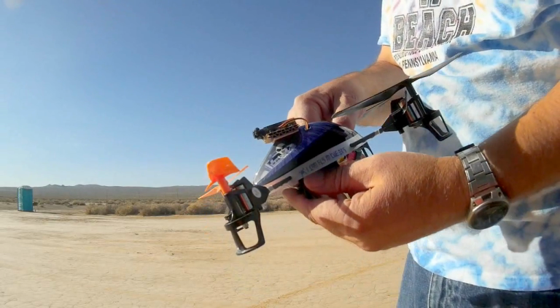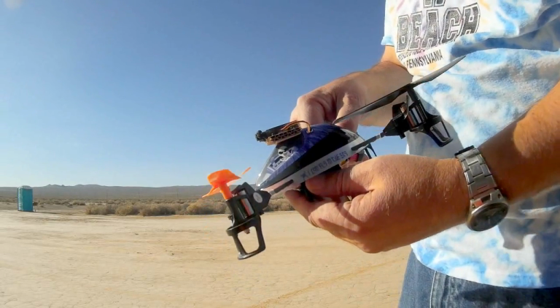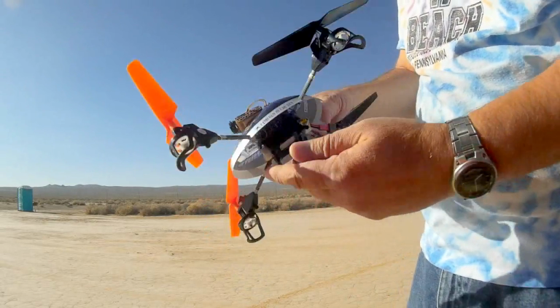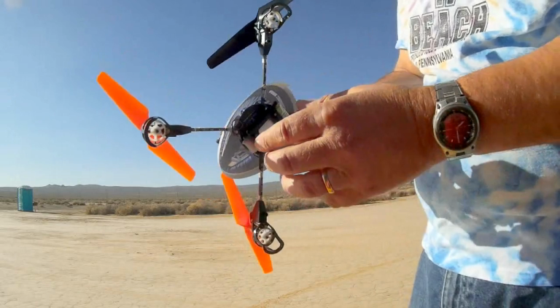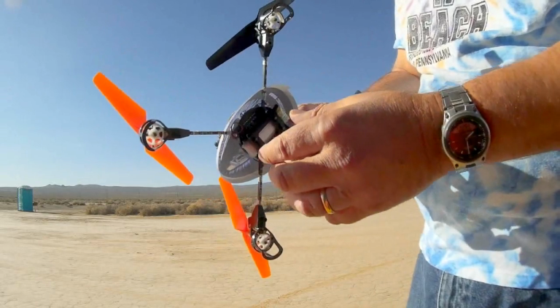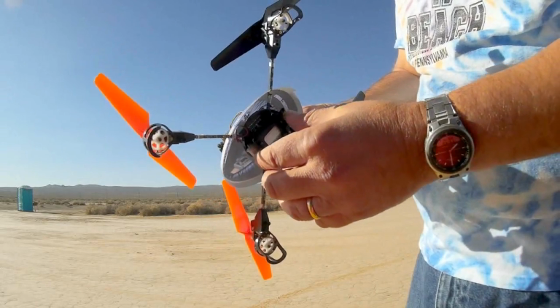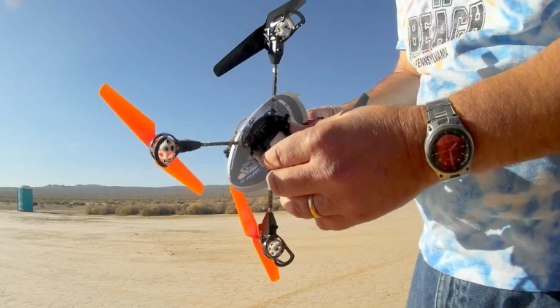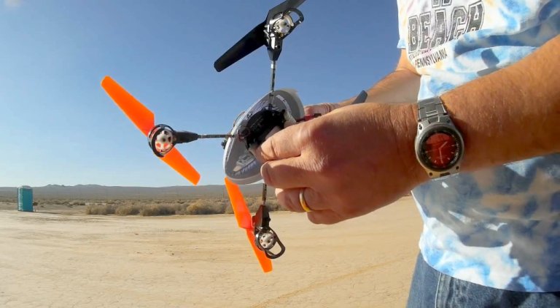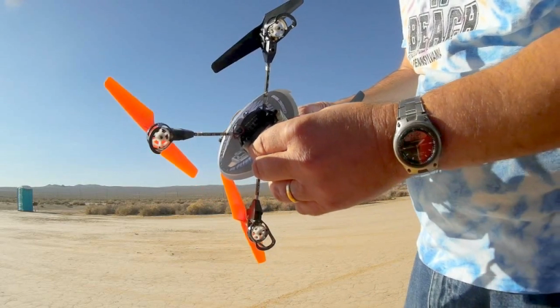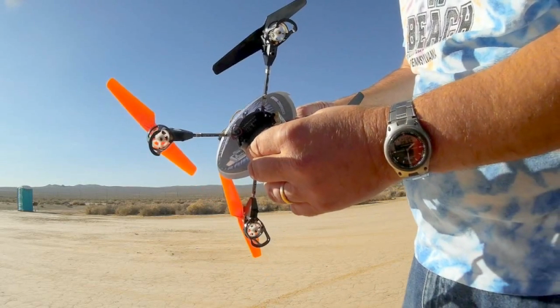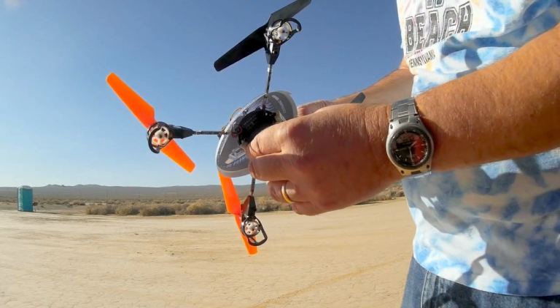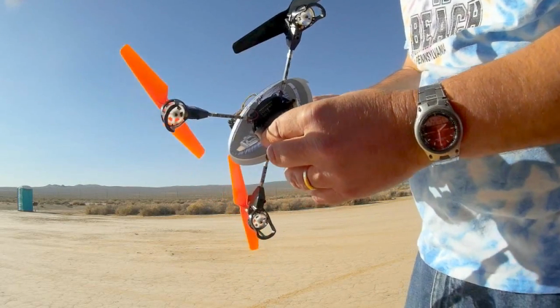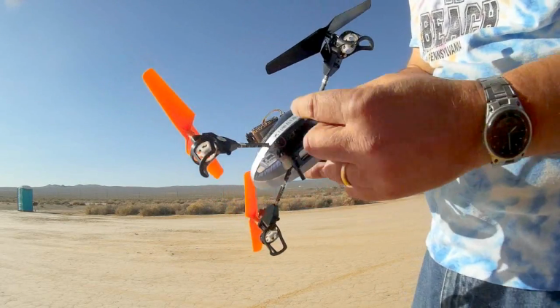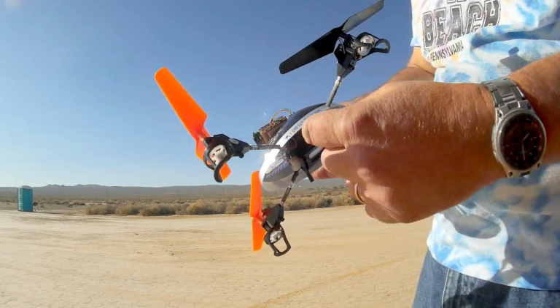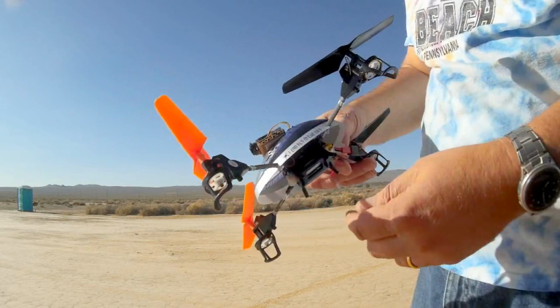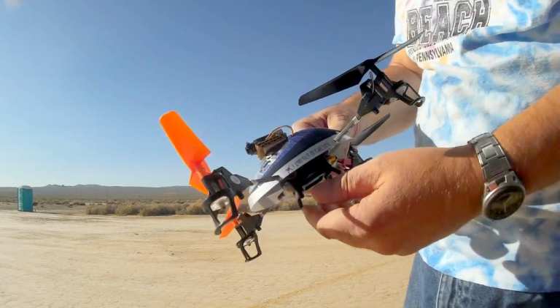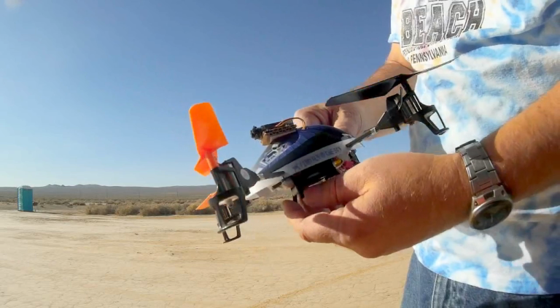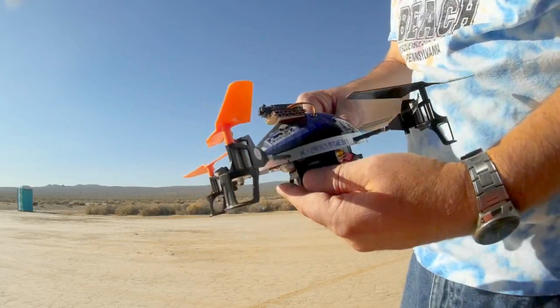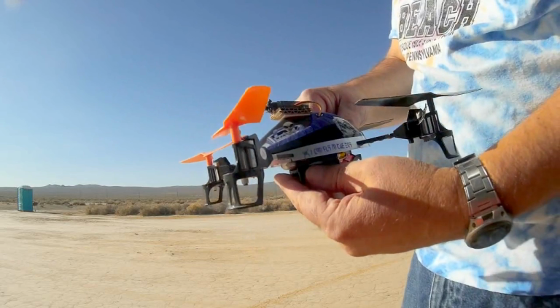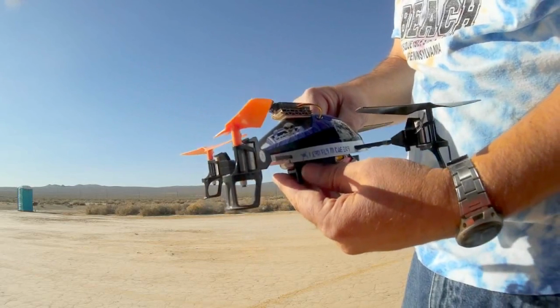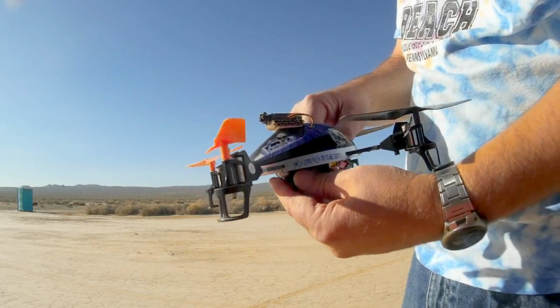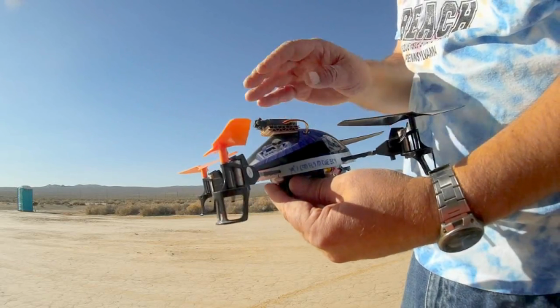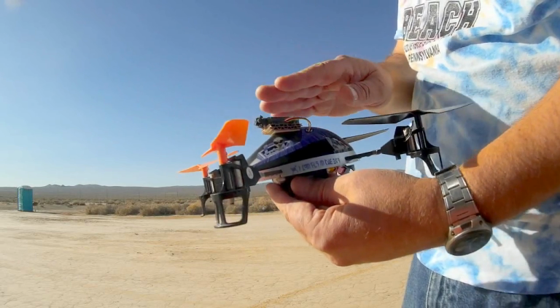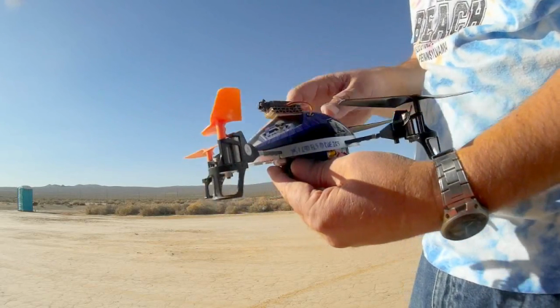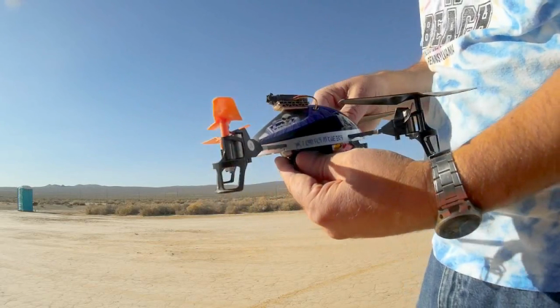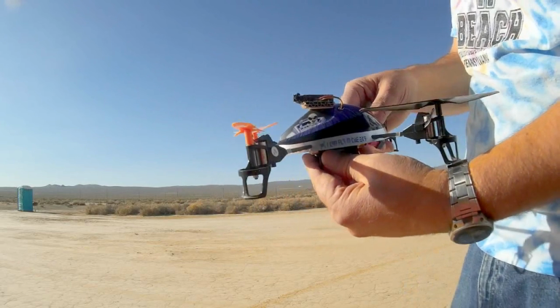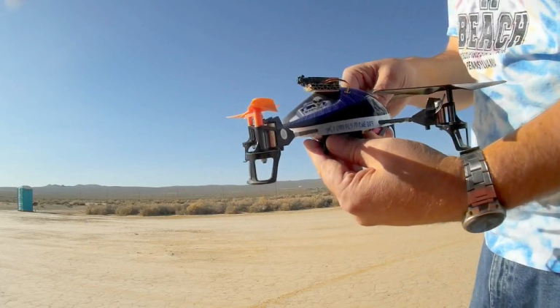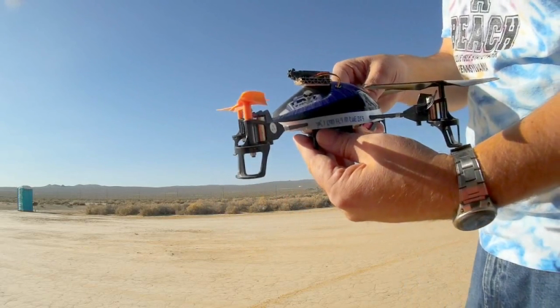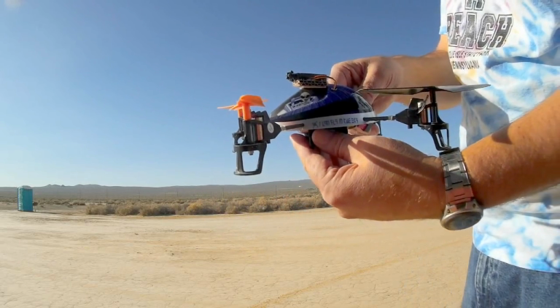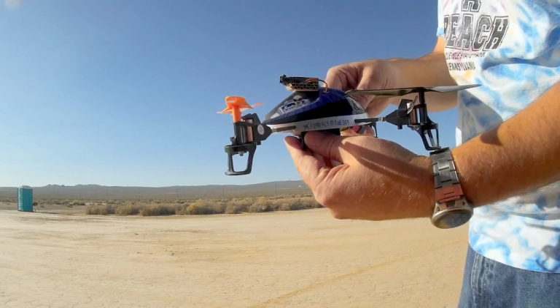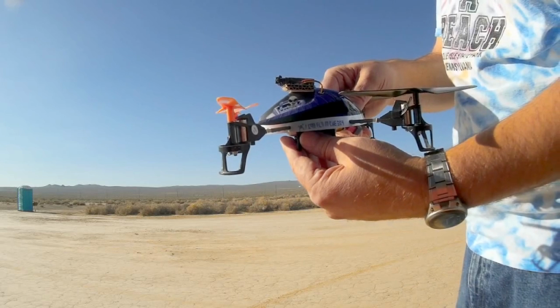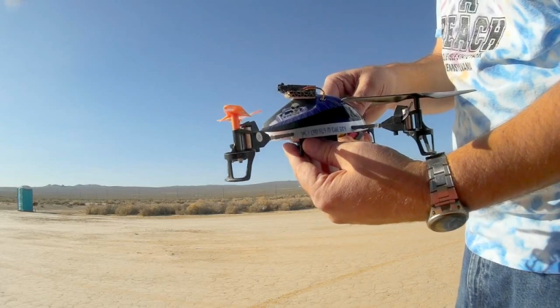Because of that, you can't mount it on the bottom of the quadcopter — it just won't reach up to the circuit board. To do so, you're going to have to mount it on top of the quadcopter.